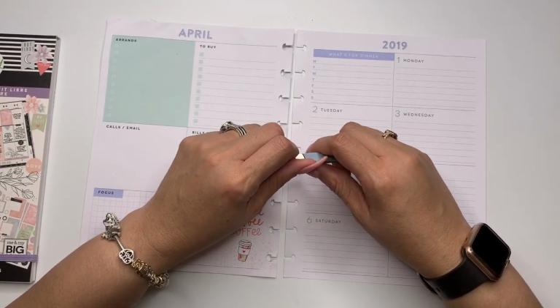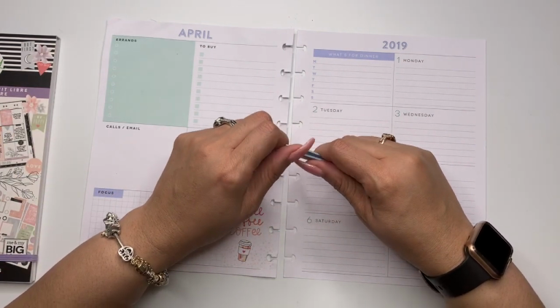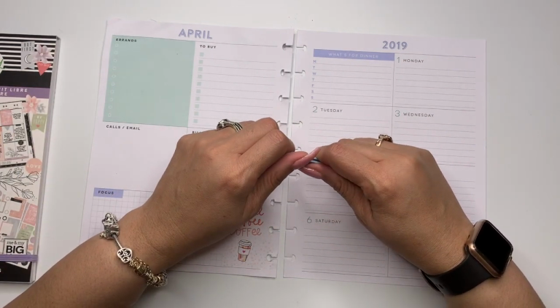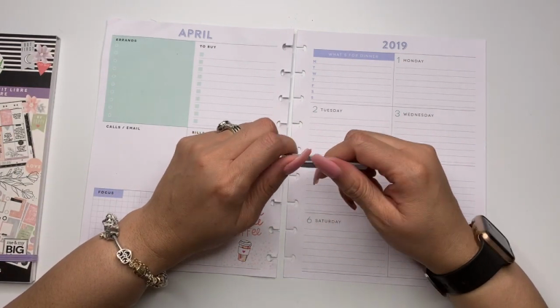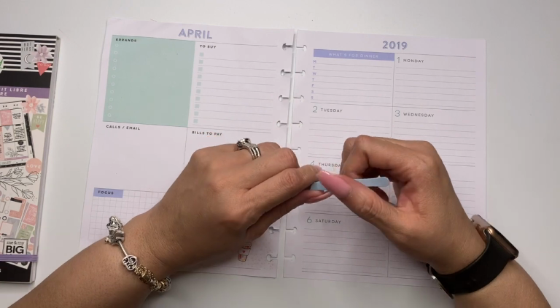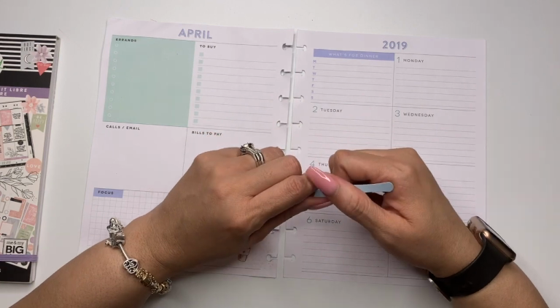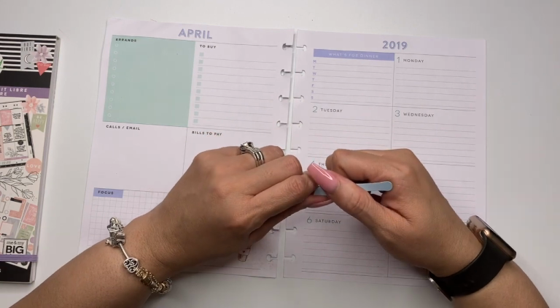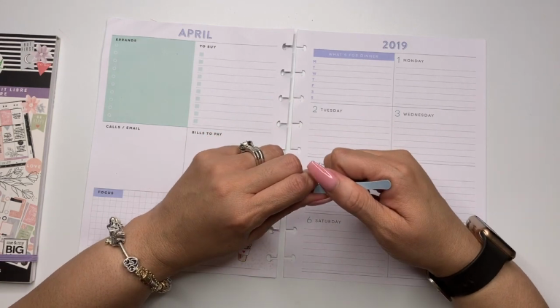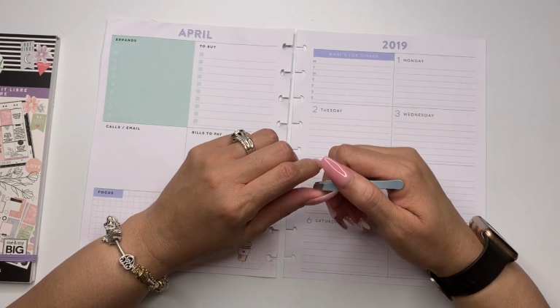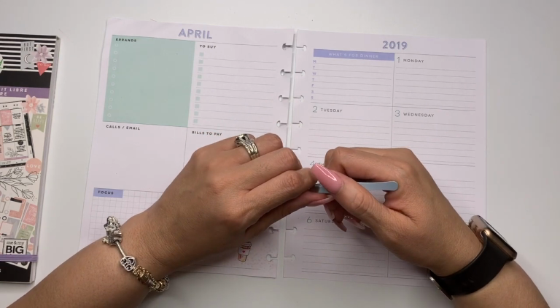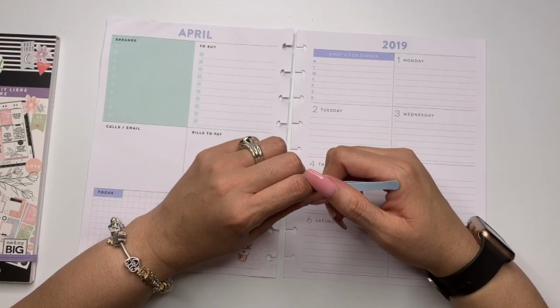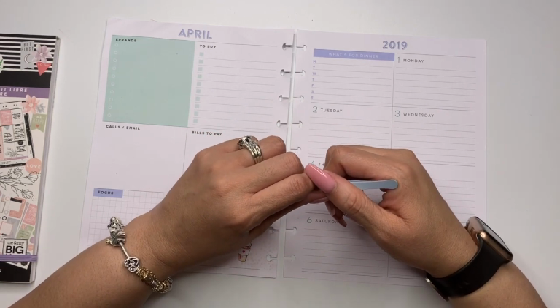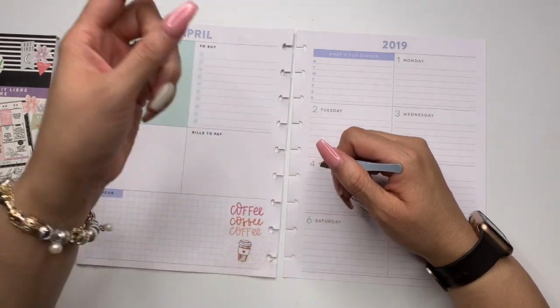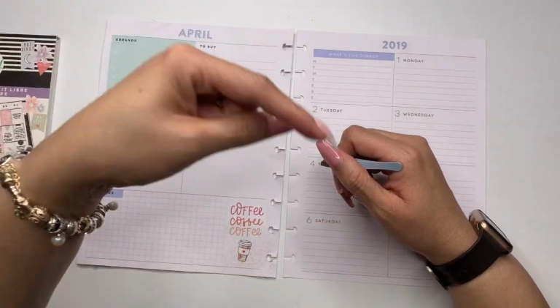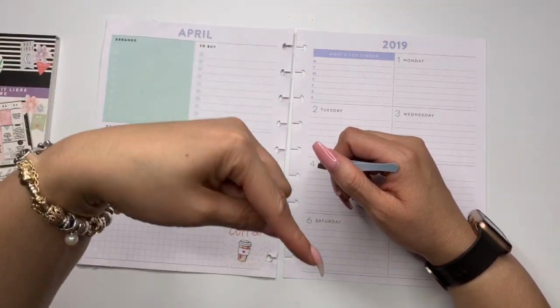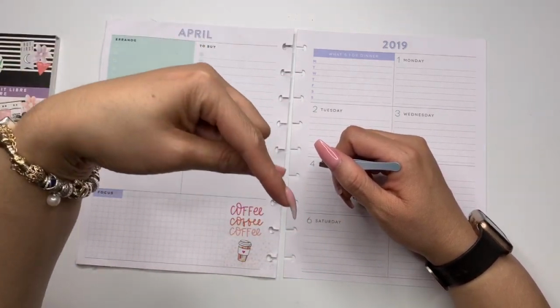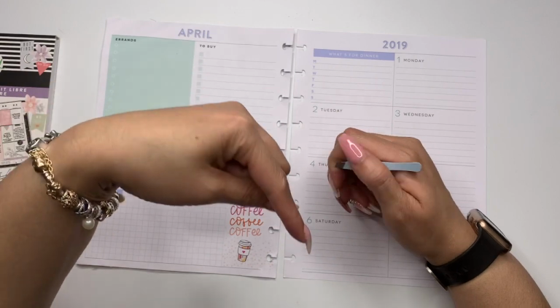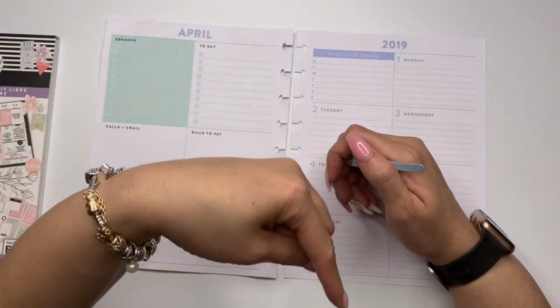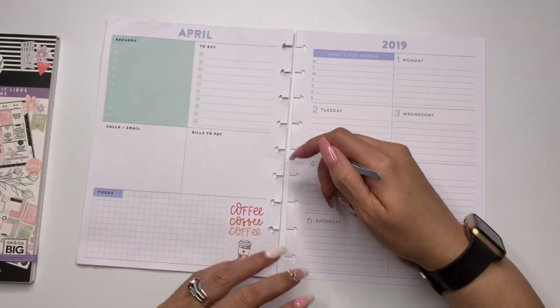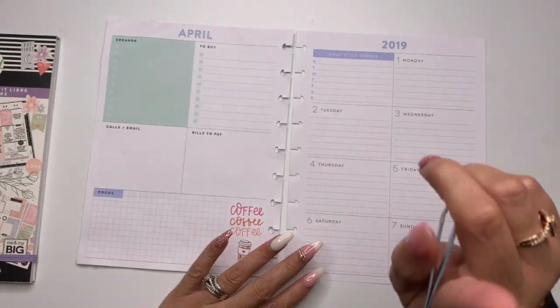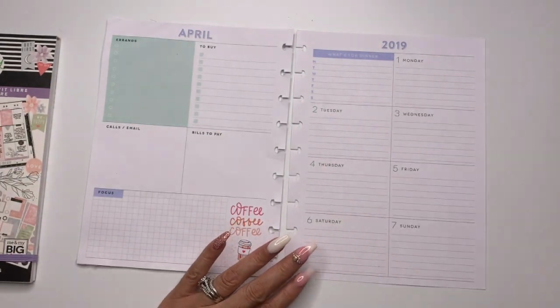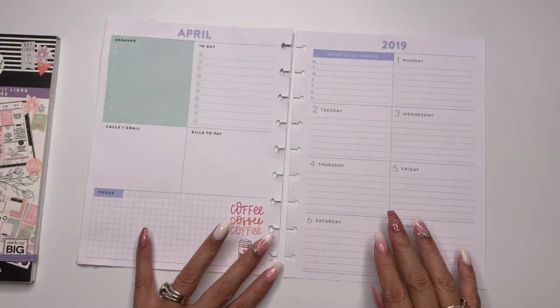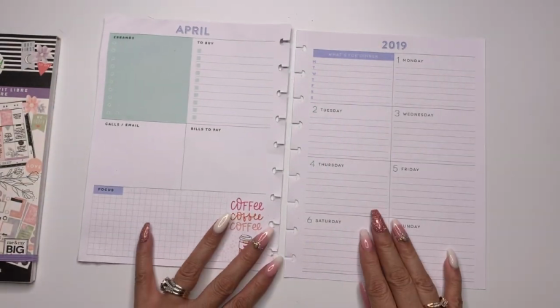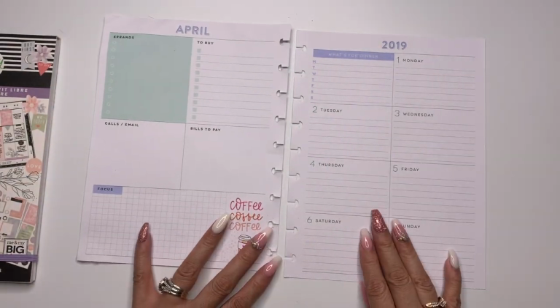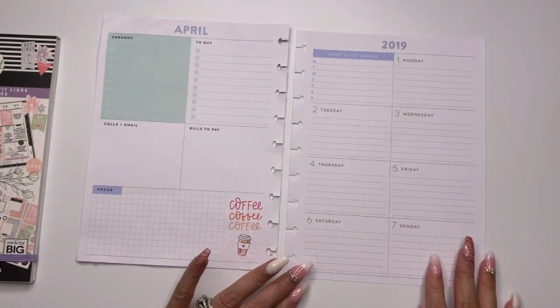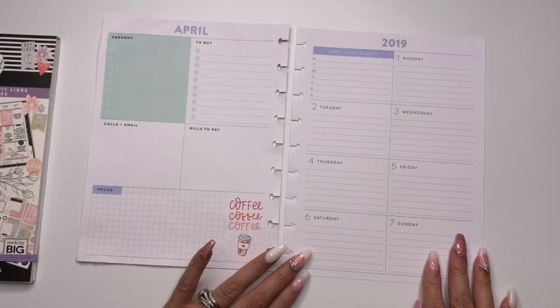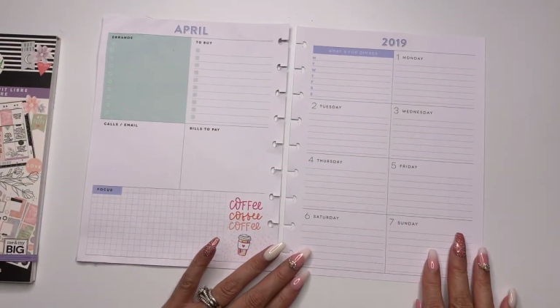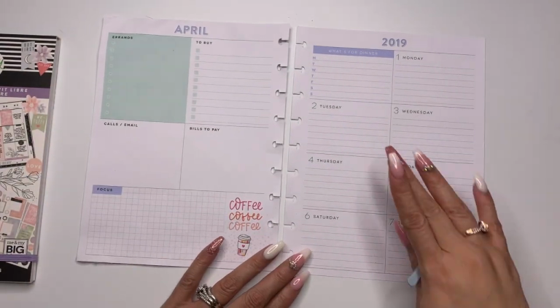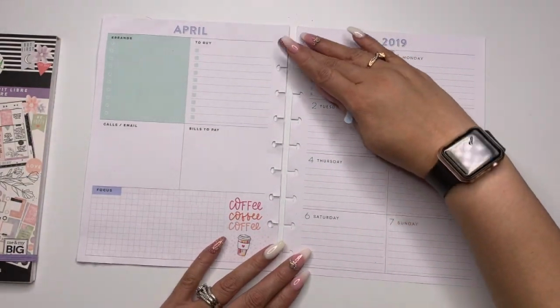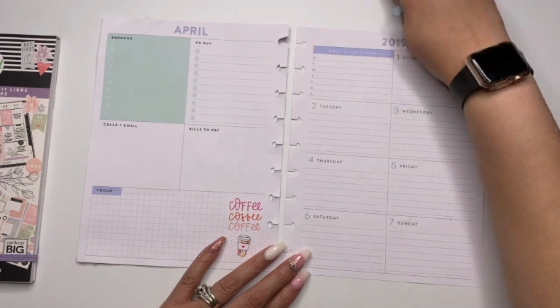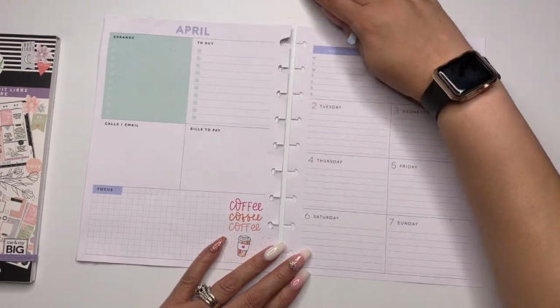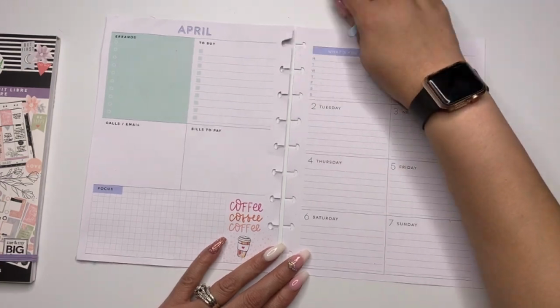And last but not least, if you have not subscribed to my channel, I'd absolutely love to have you. So make sure you hit the subscribe button down there in red and click the little bell right next to it so you're notified anytime I upload new content.